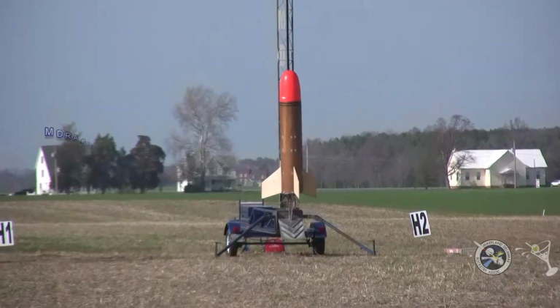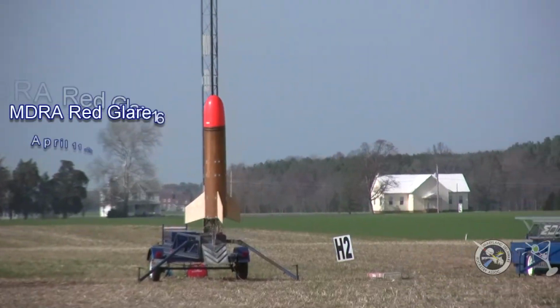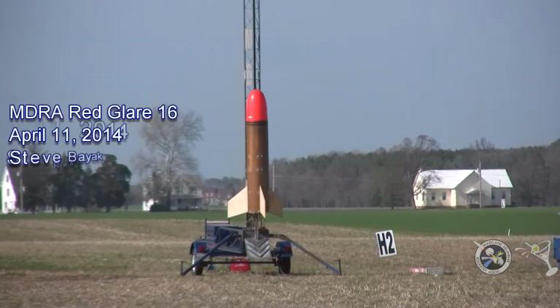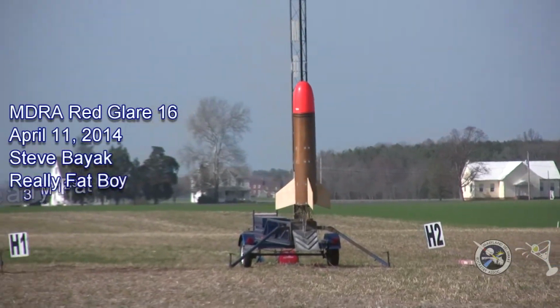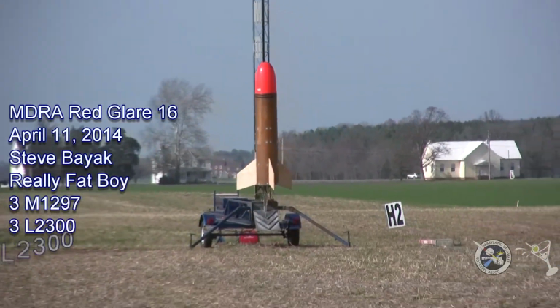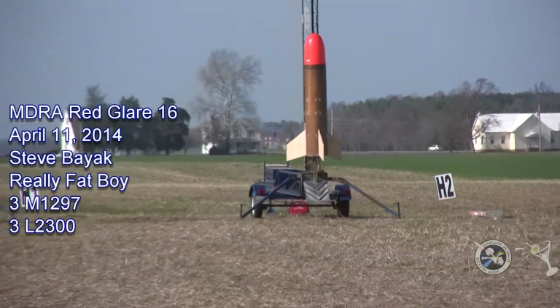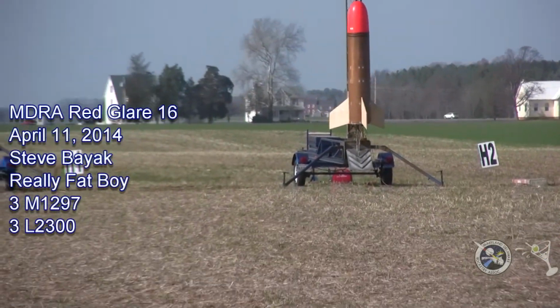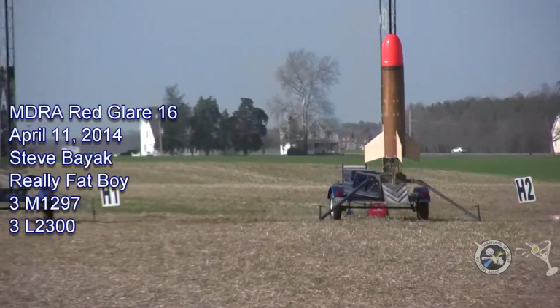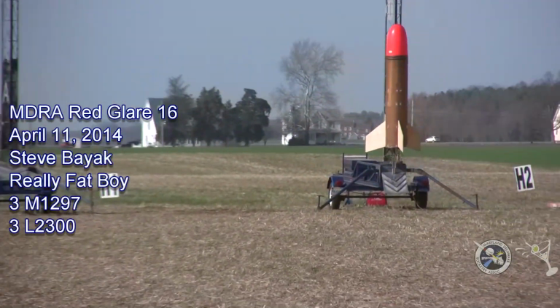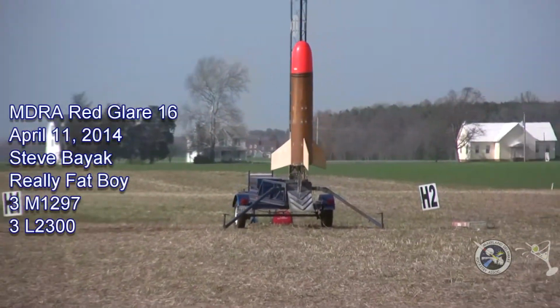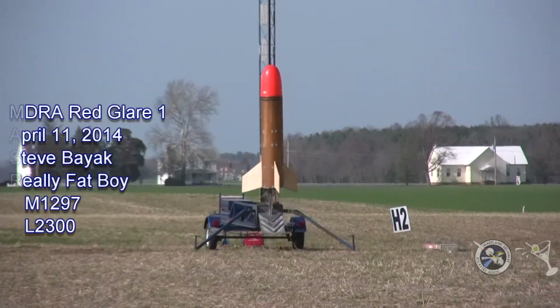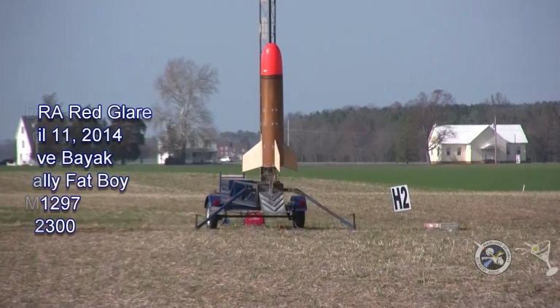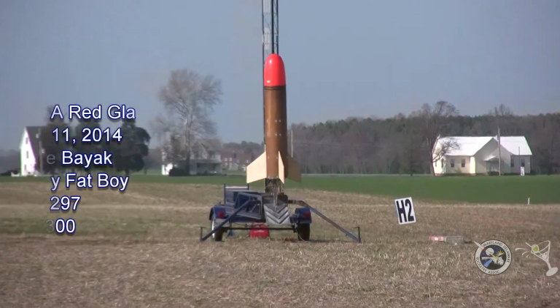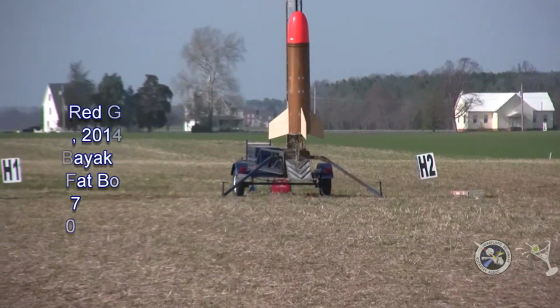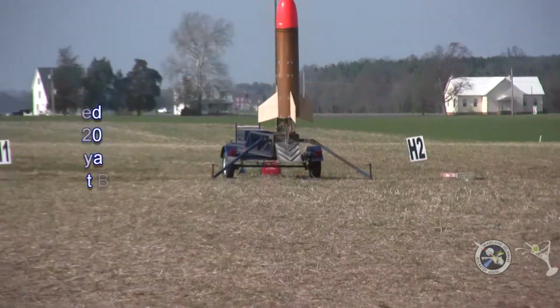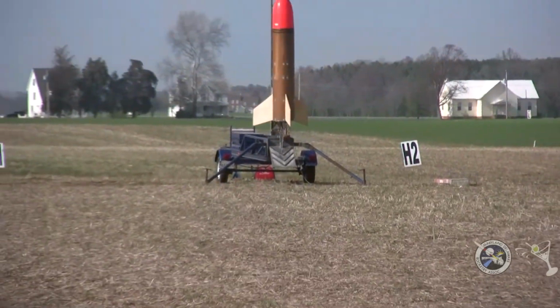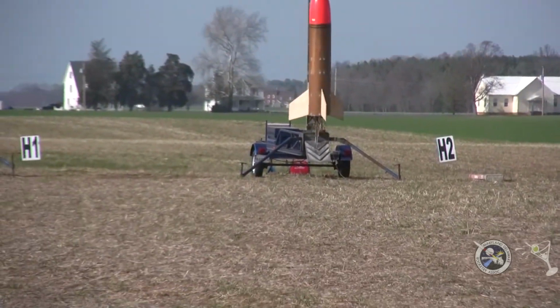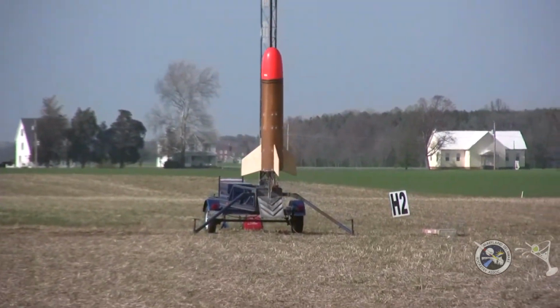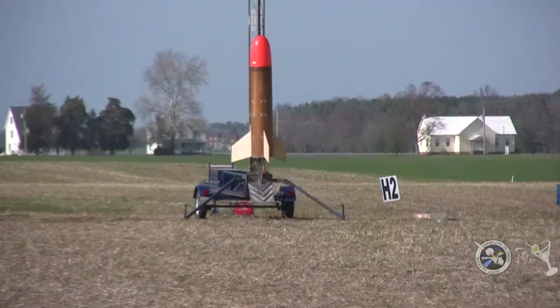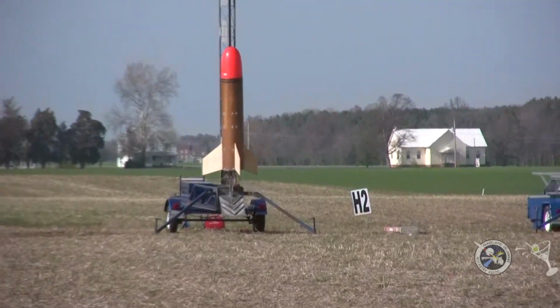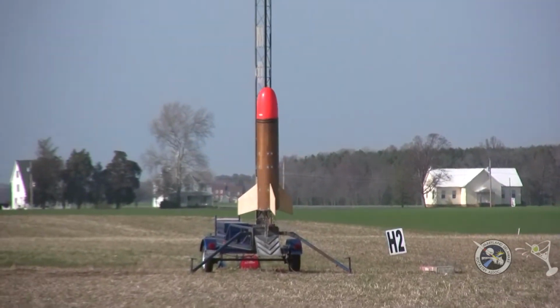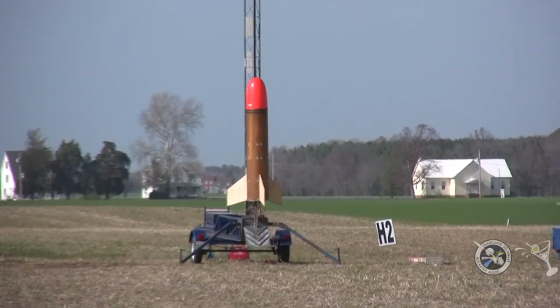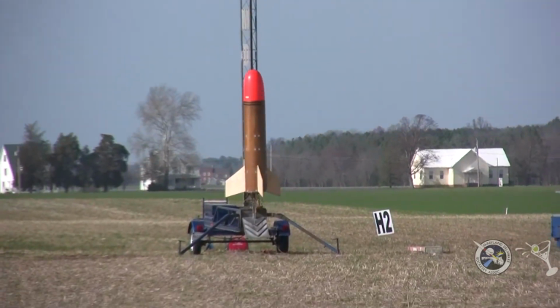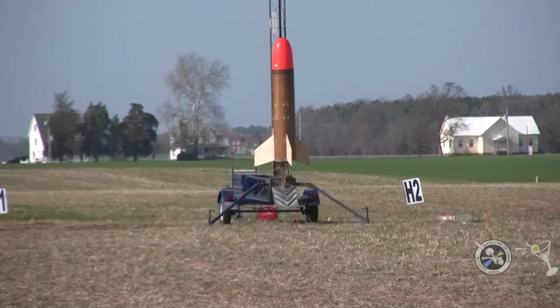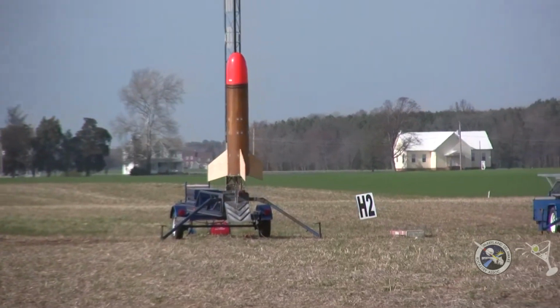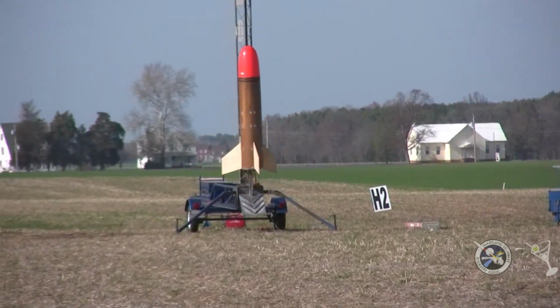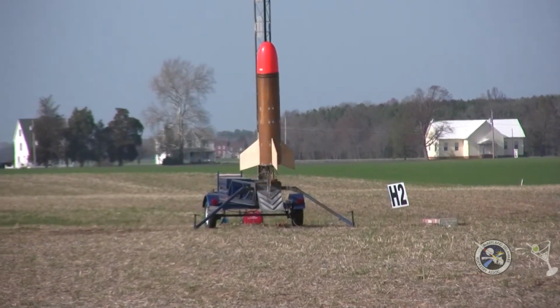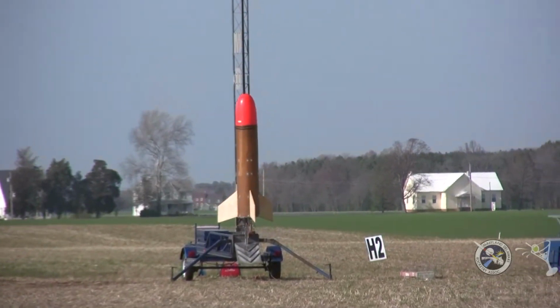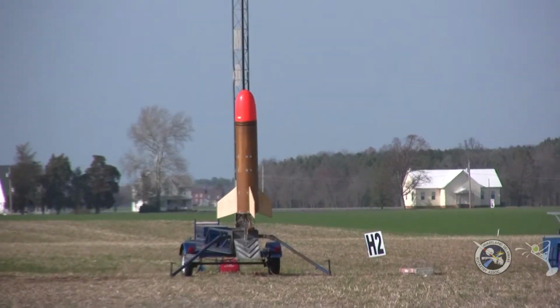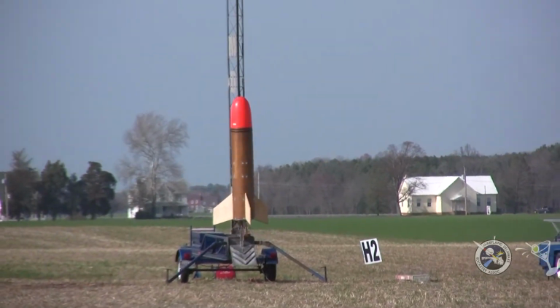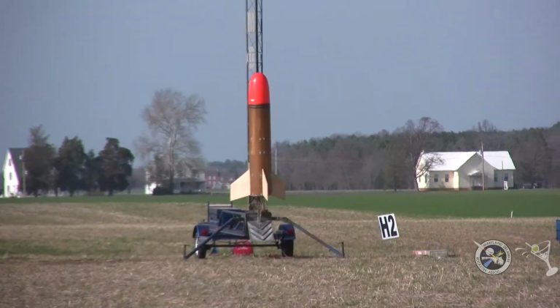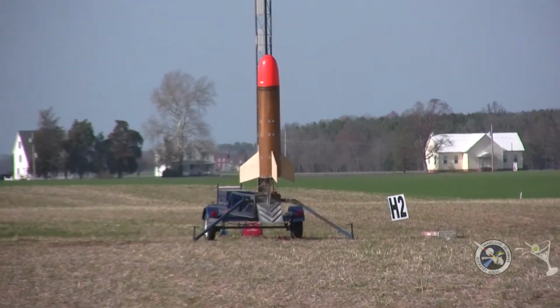Going back out to the away cell — that big fat thing out there, that's a fat boy. That's a really fat boy. Like 16 inches in diameter. It's Steve Fayak with the help of Dan Michaels, scratch built, needless to say.